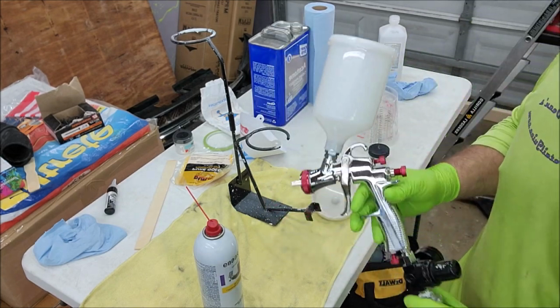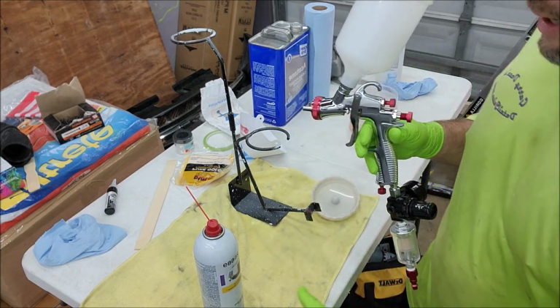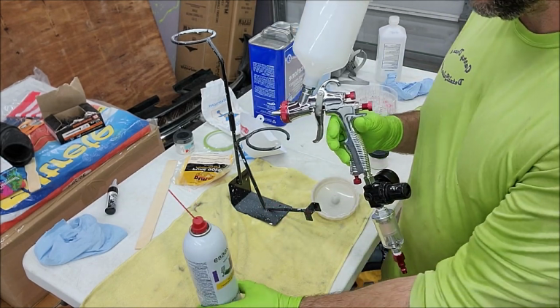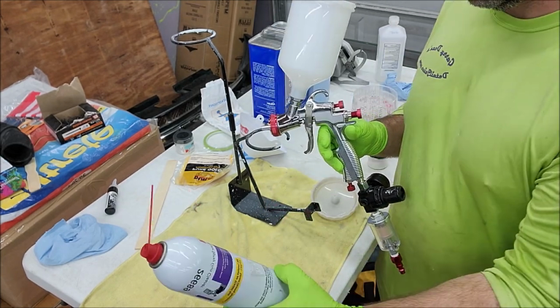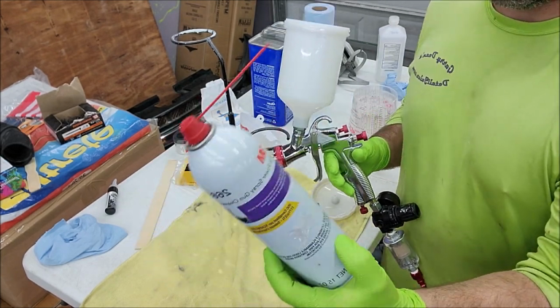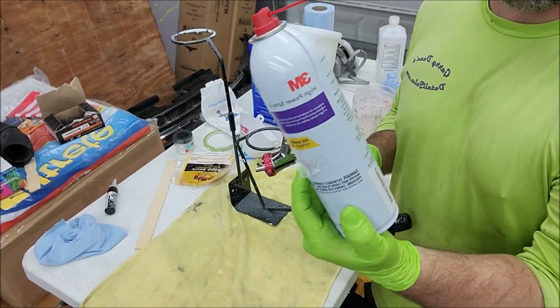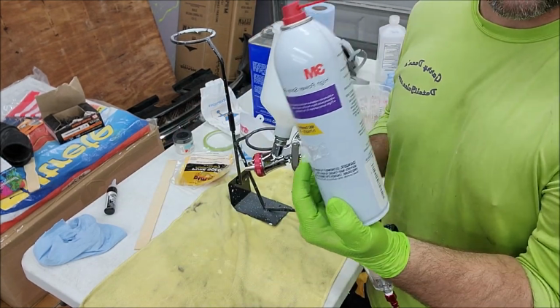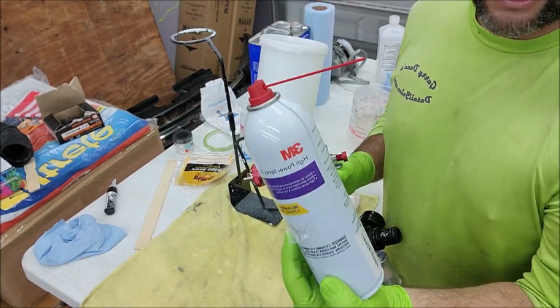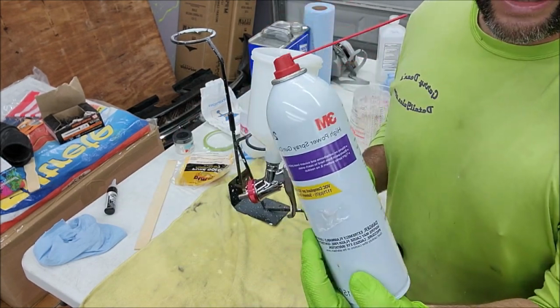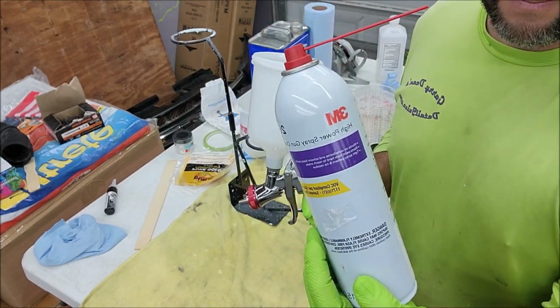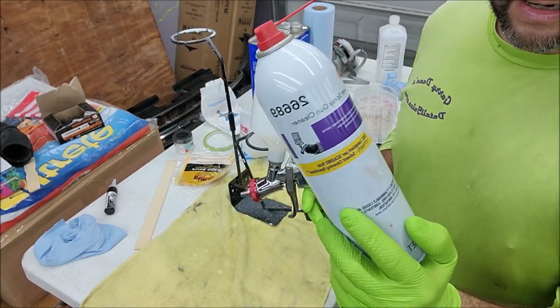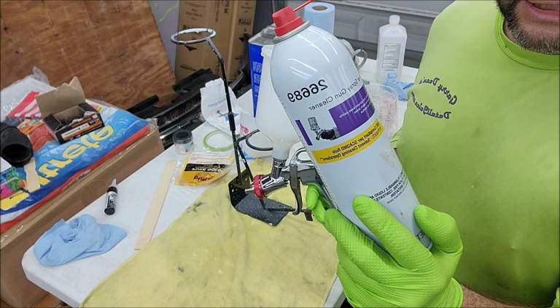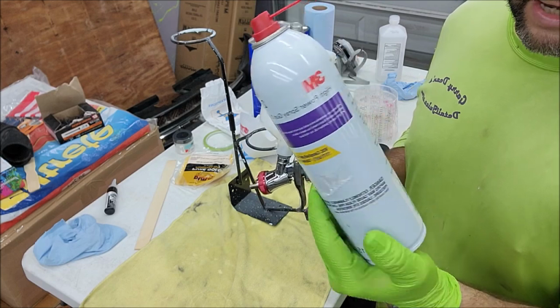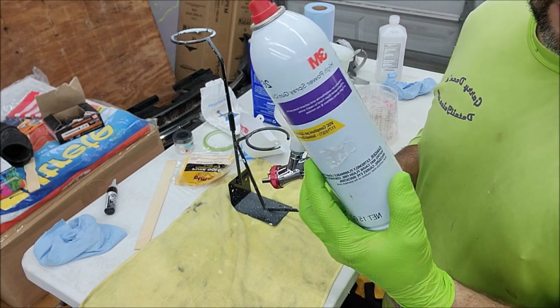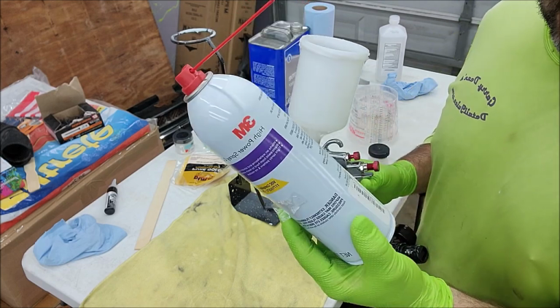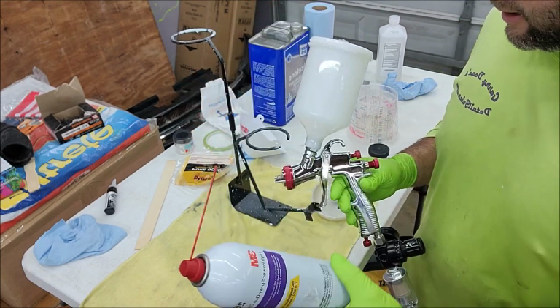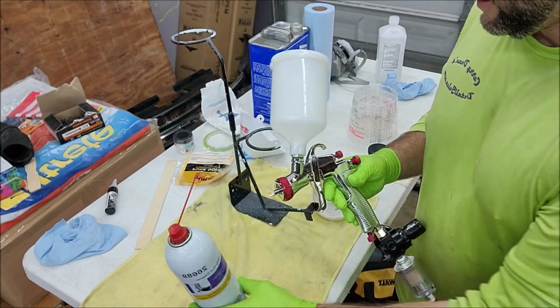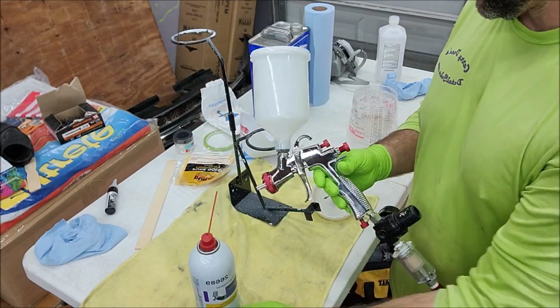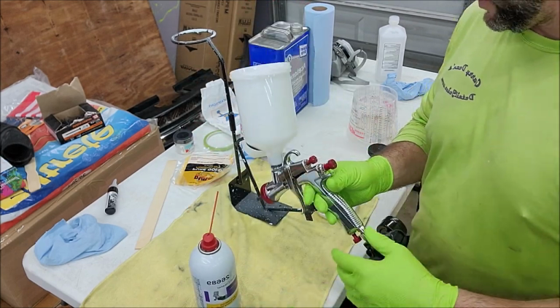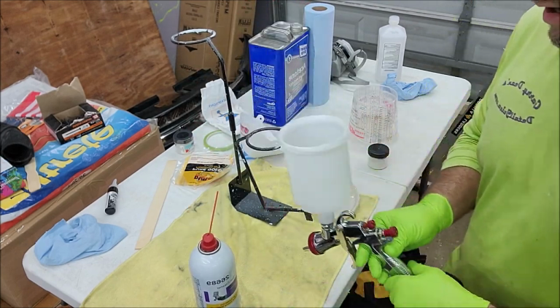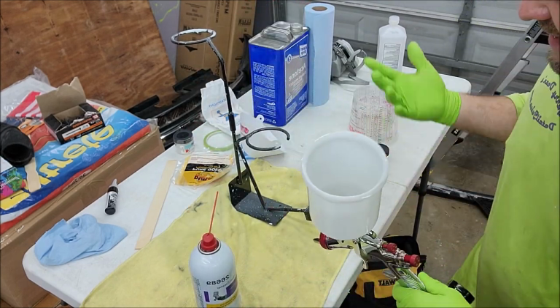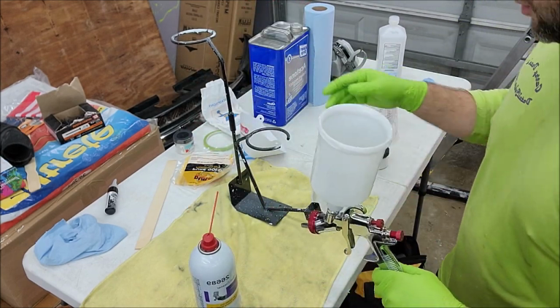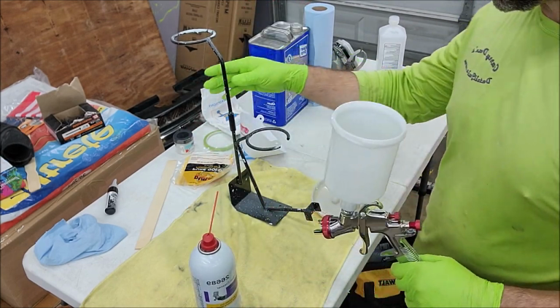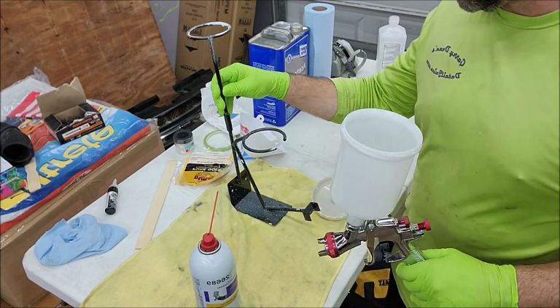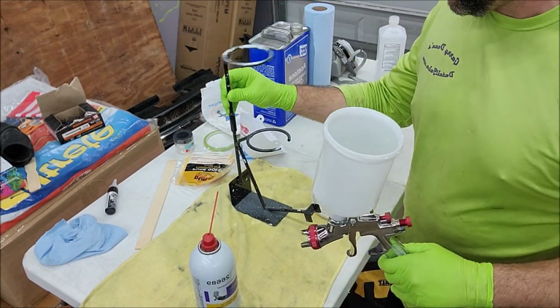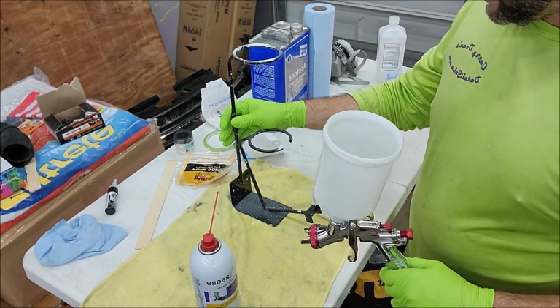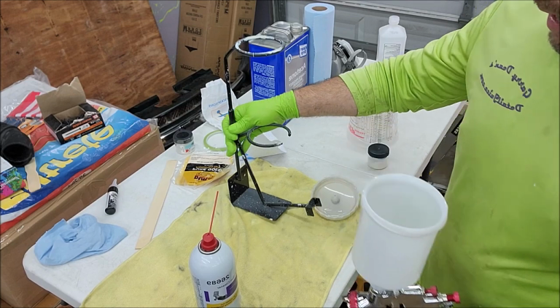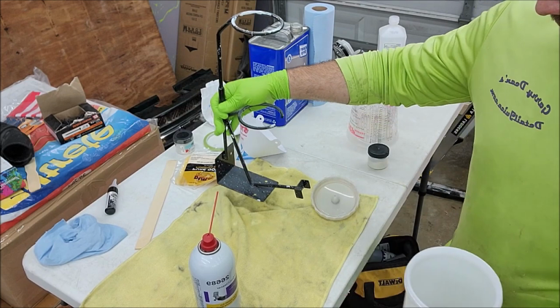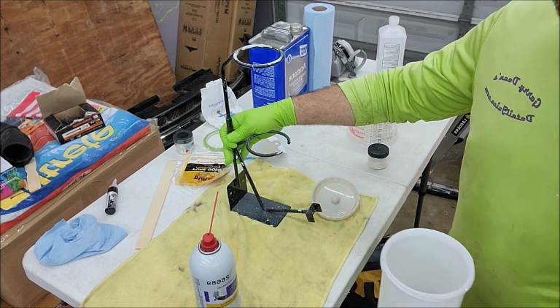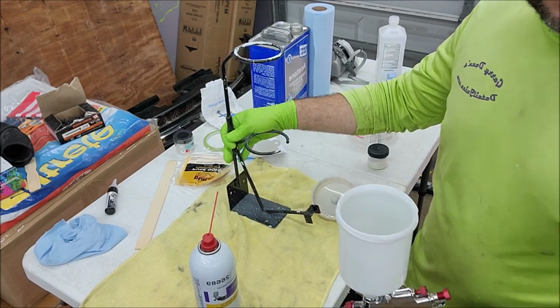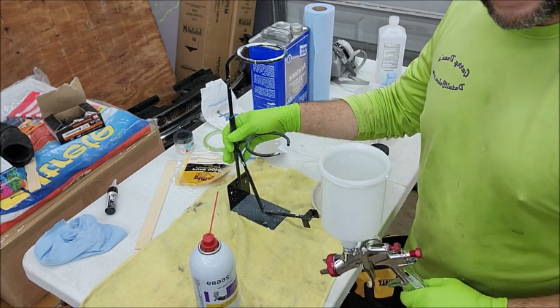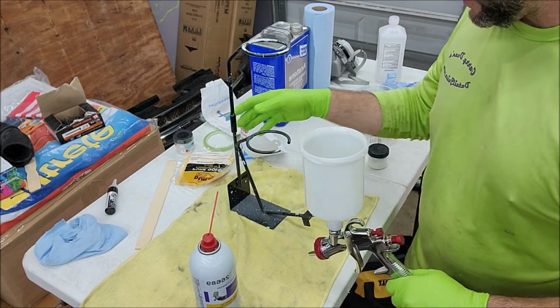When you get the gun, clean it out. I use this 3M spray gun cleaner — it works really well. Acetone works well too. I've got this little stand here.